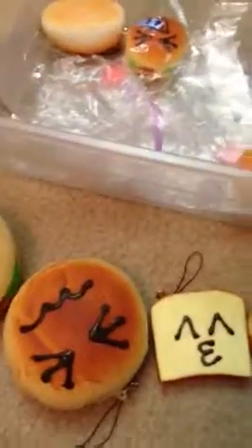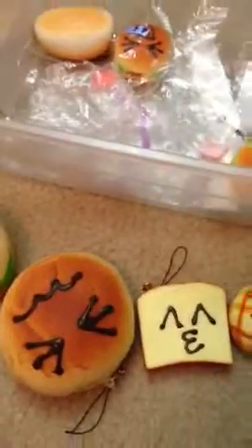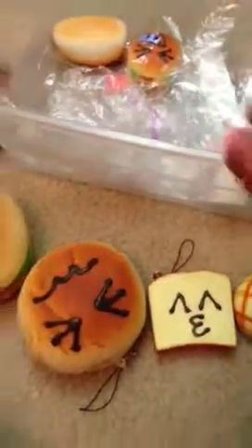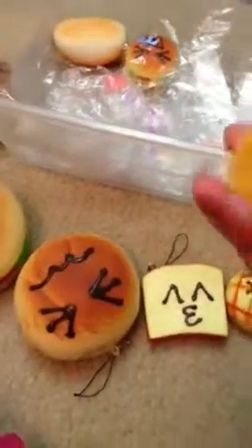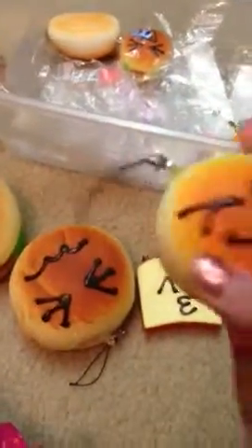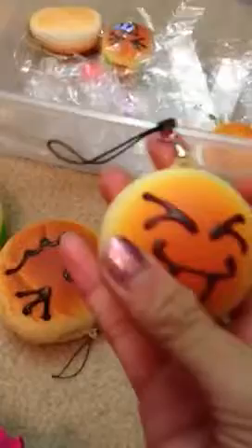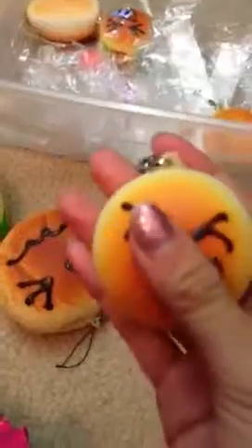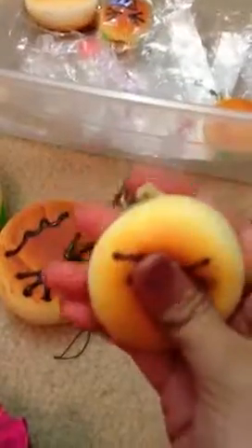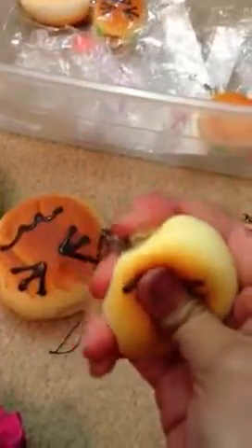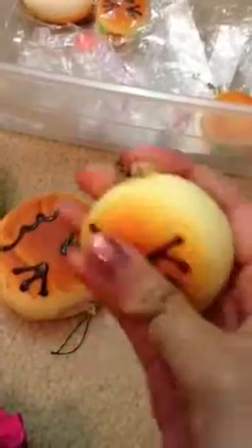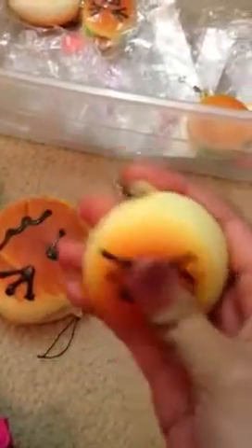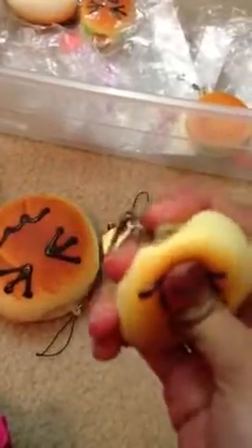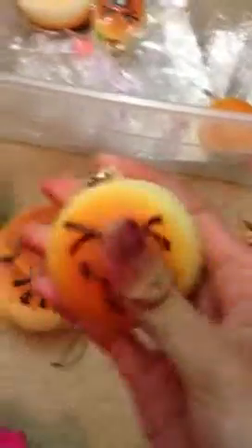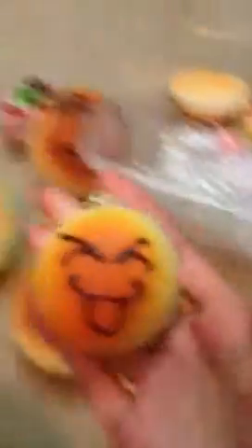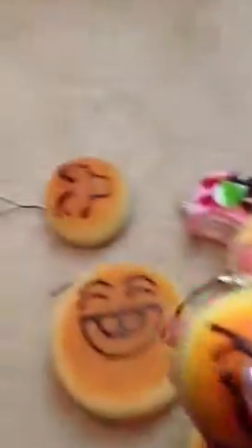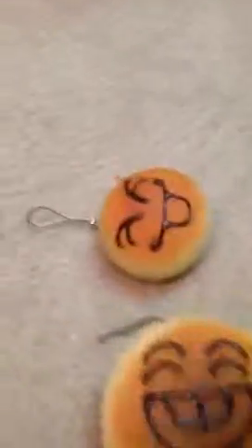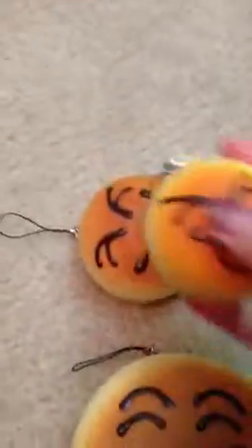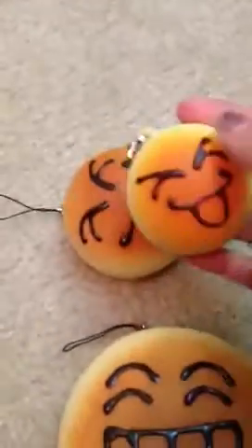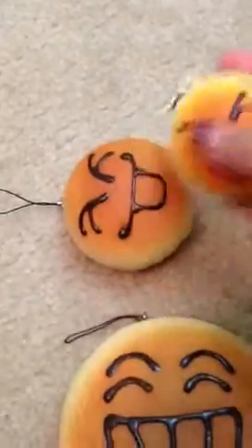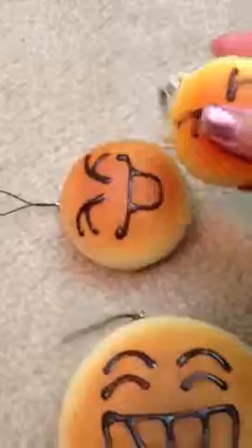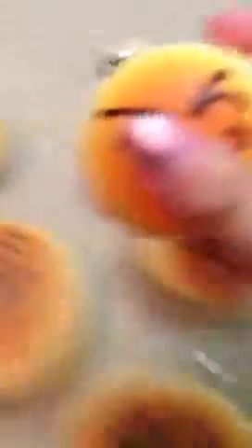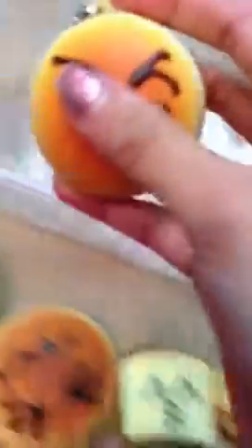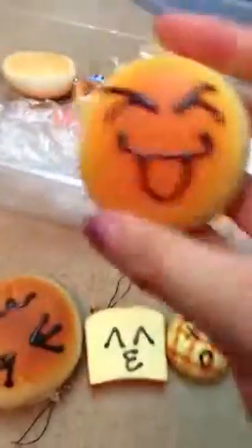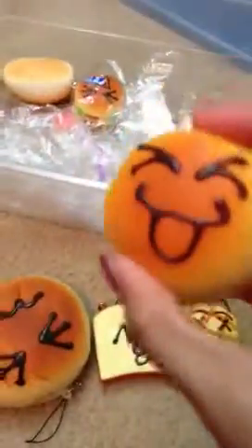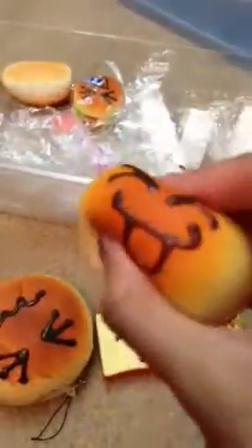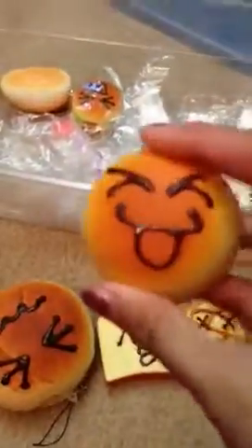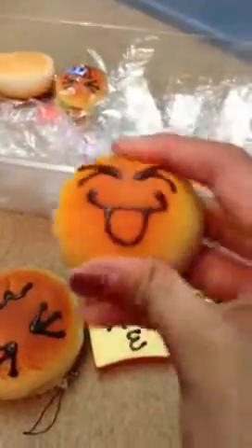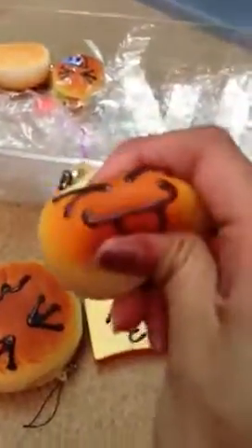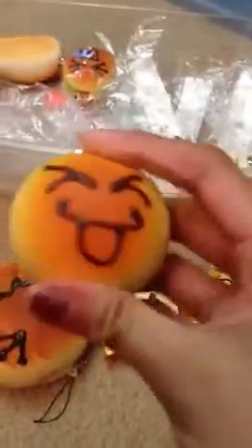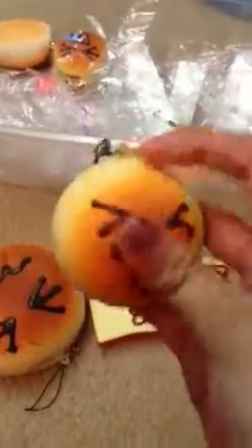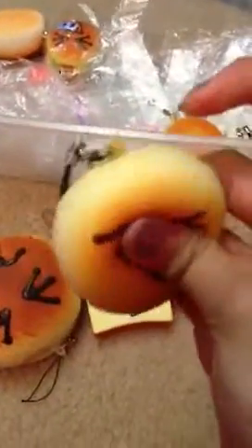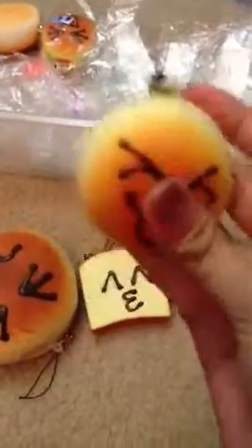So next, this is one of my favorite squishies. It's the same face as the previous squishy, so they're kind of like sisters. But this is really squishy — I love this squishy.